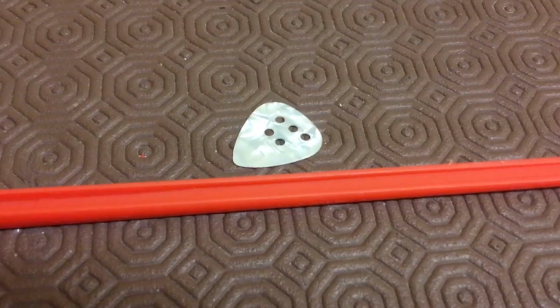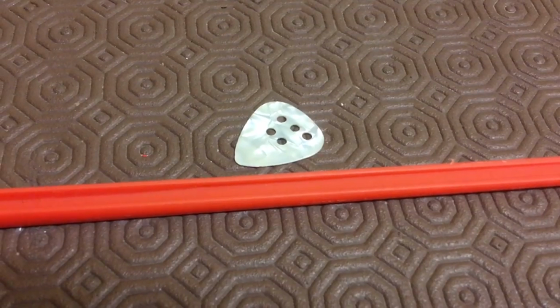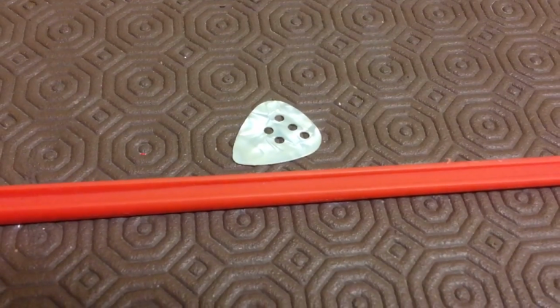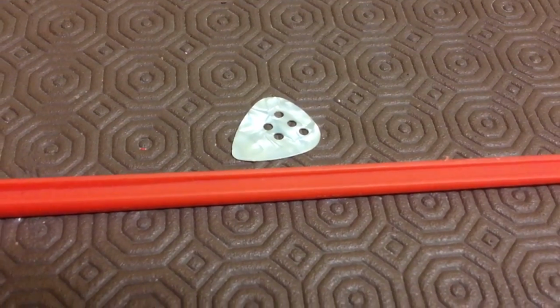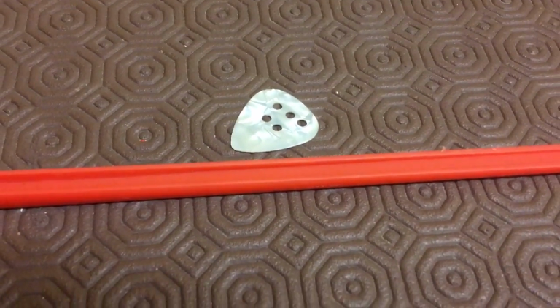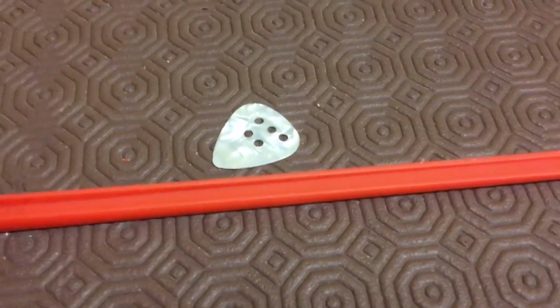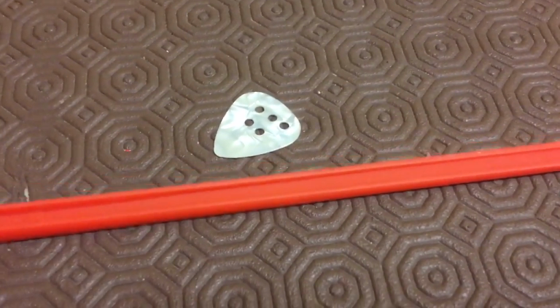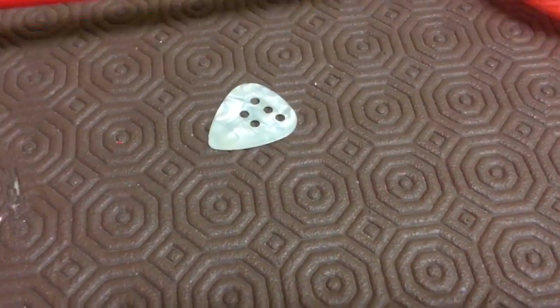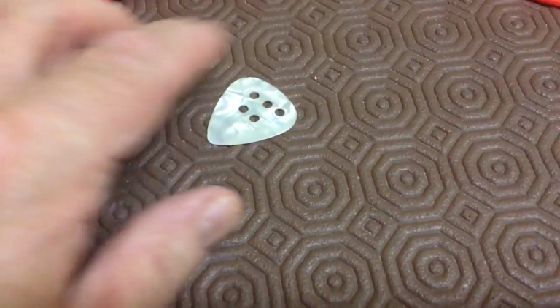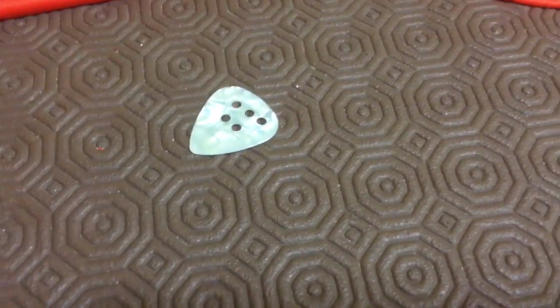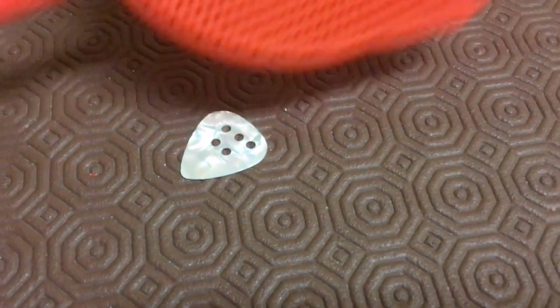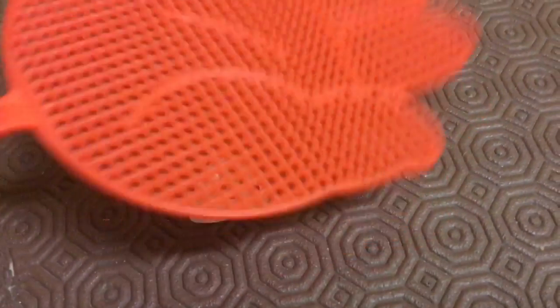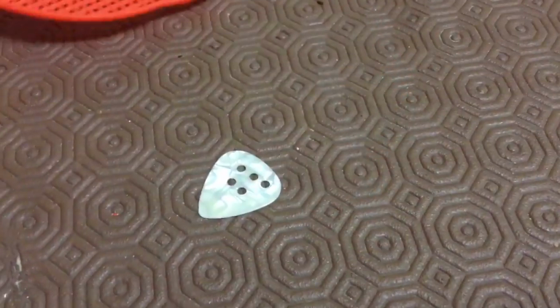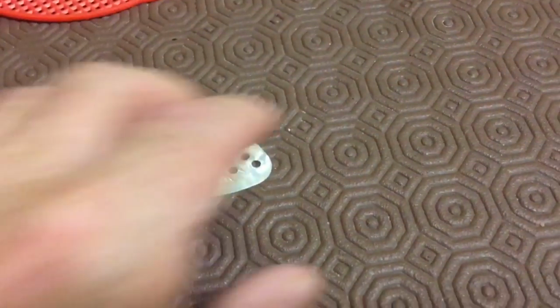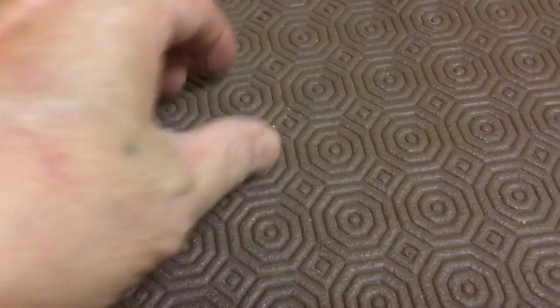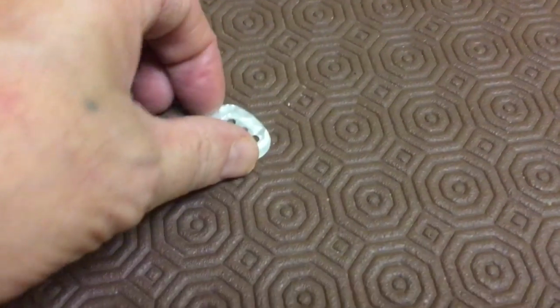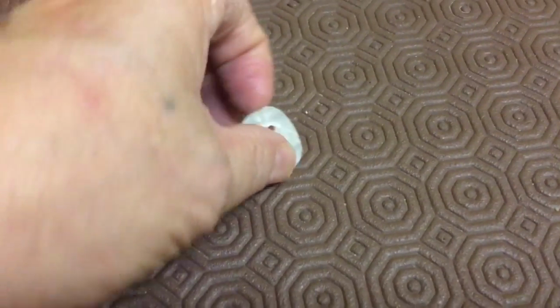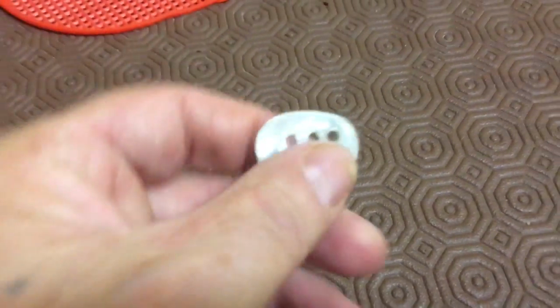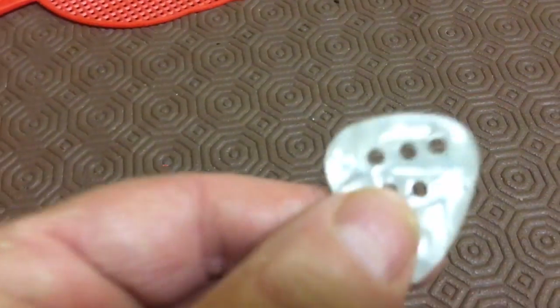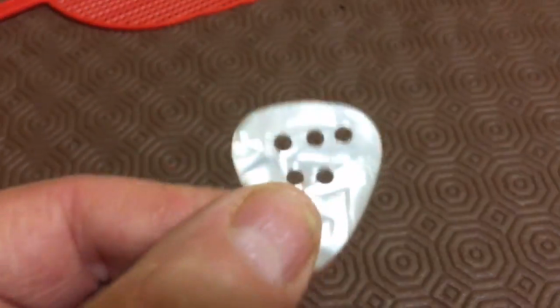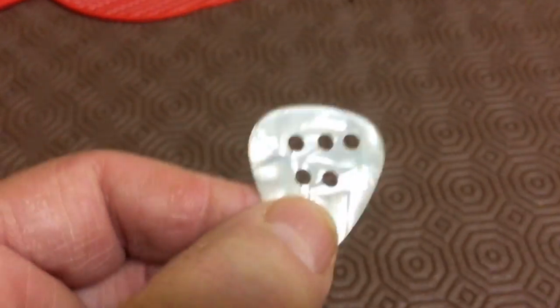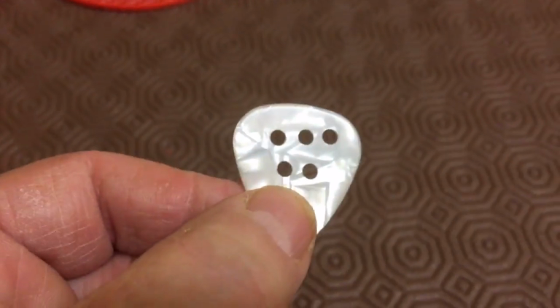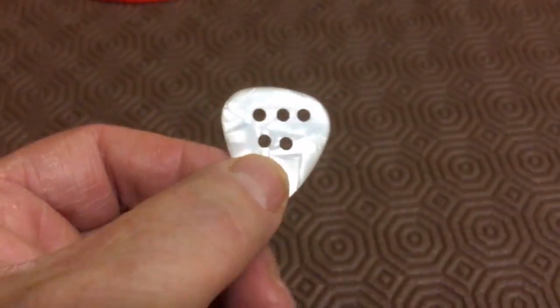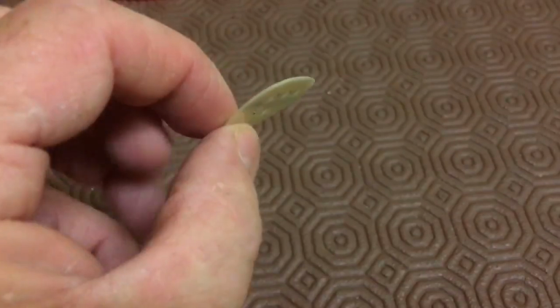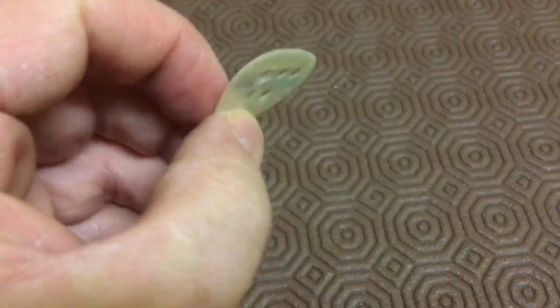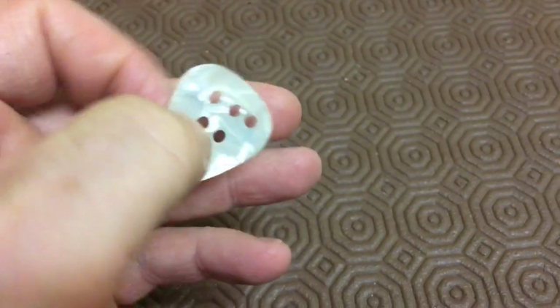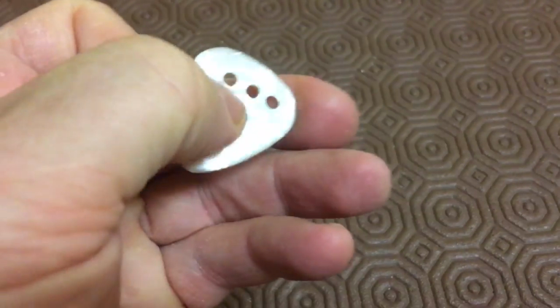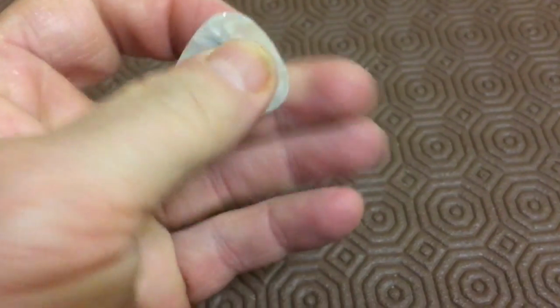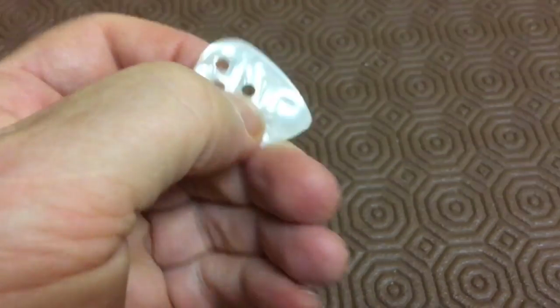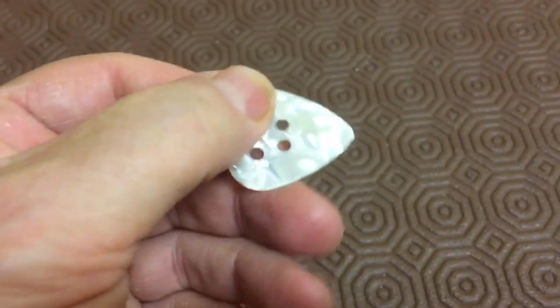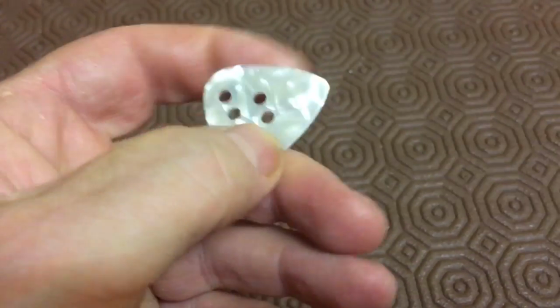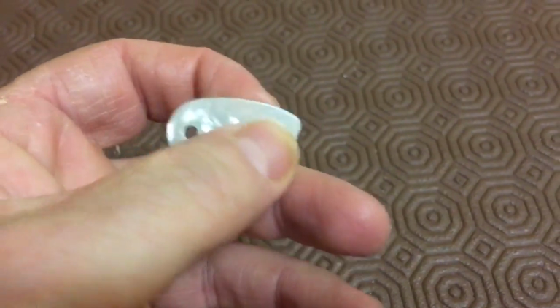Hi there, Mylman1960min here, quick tip of the day. I don't know what that says. Plectrums — generally smooth as silk,